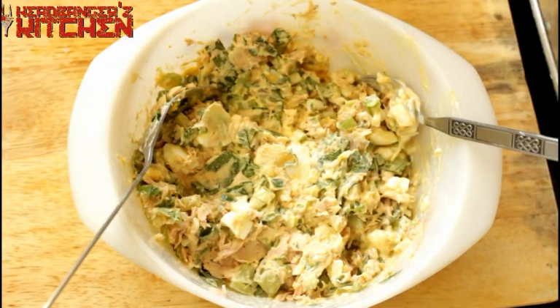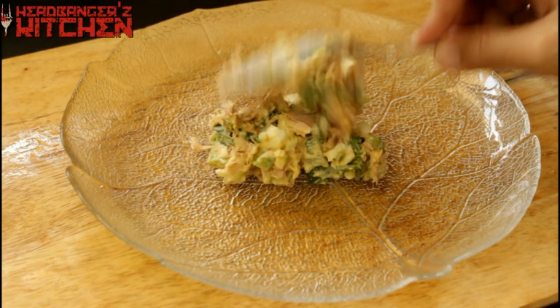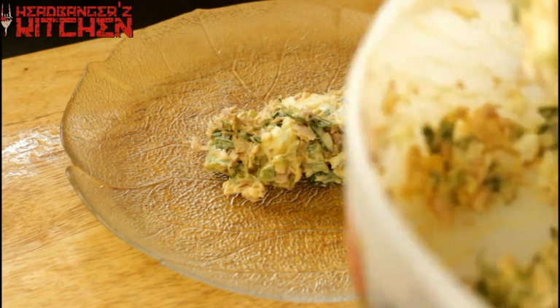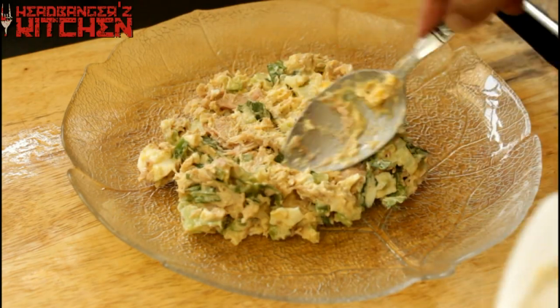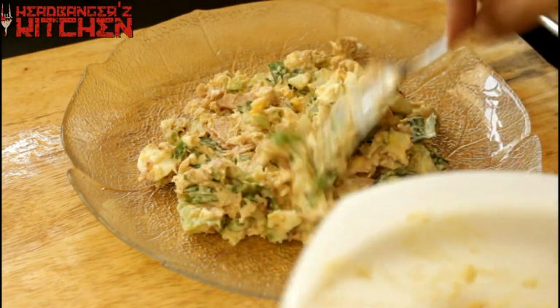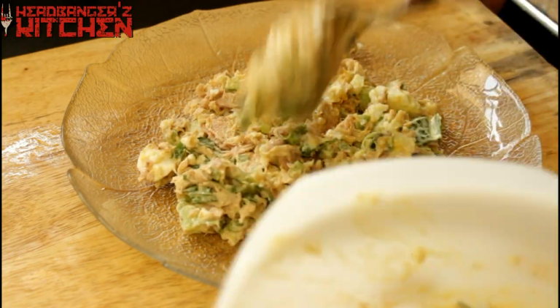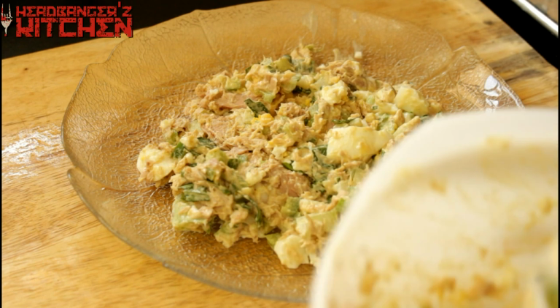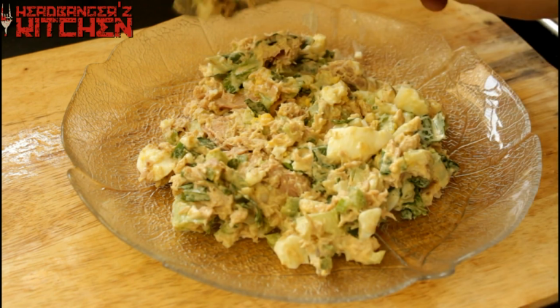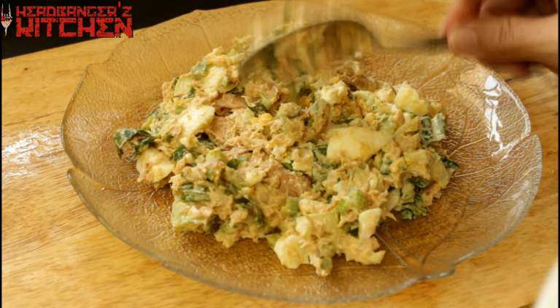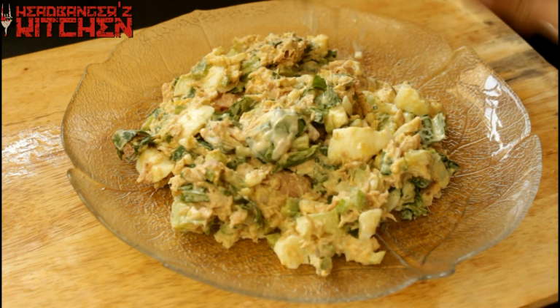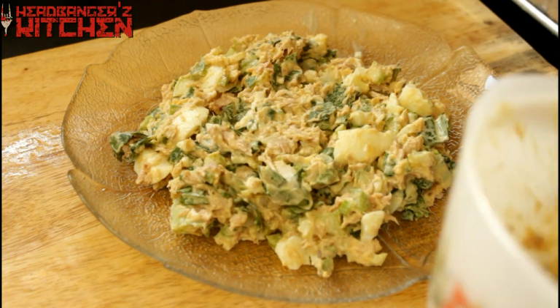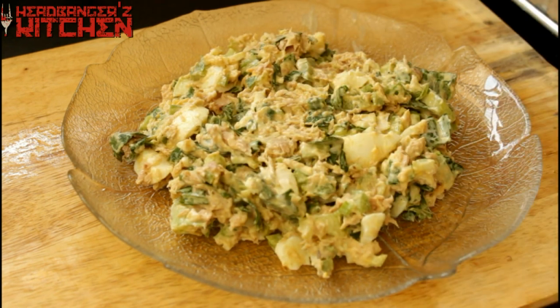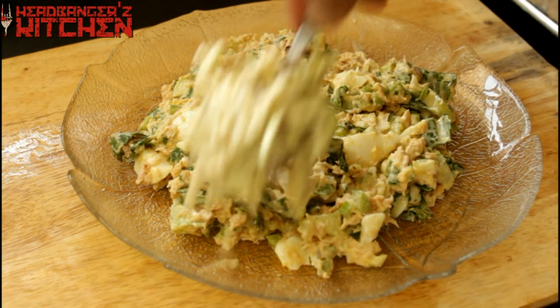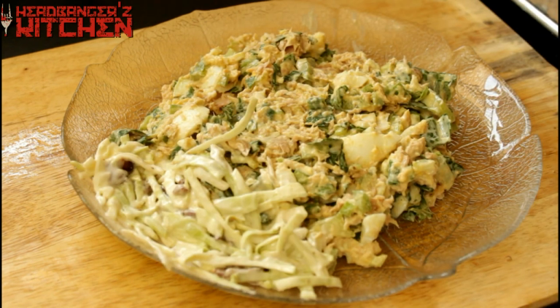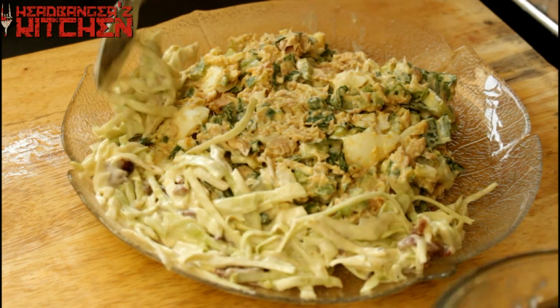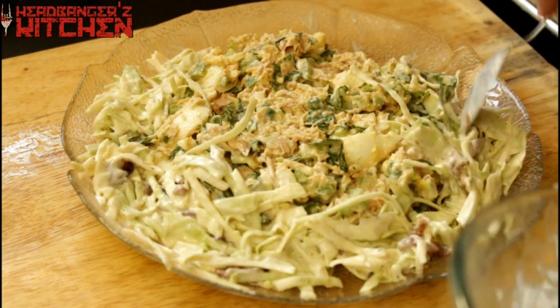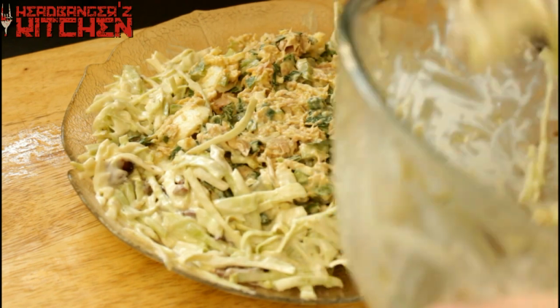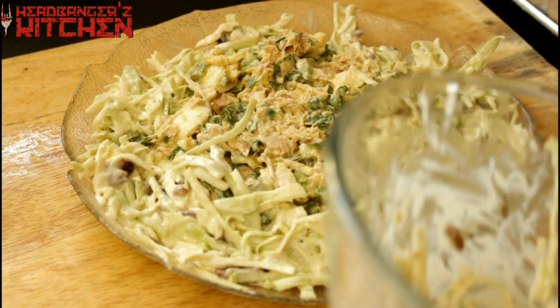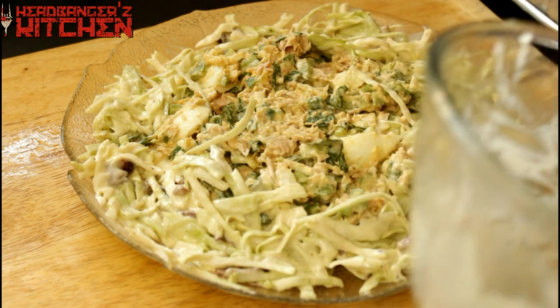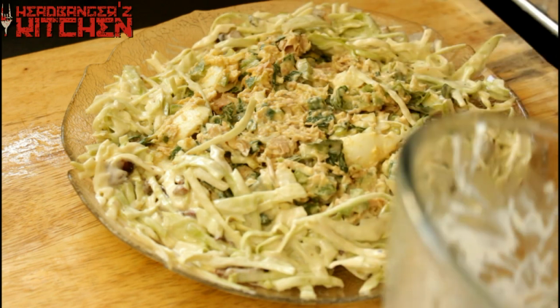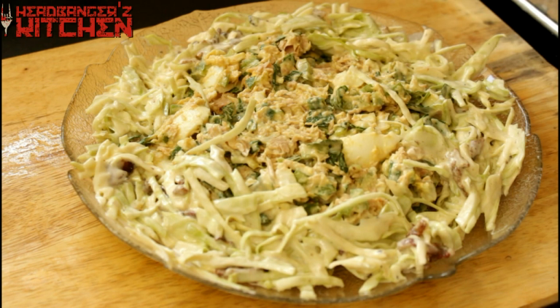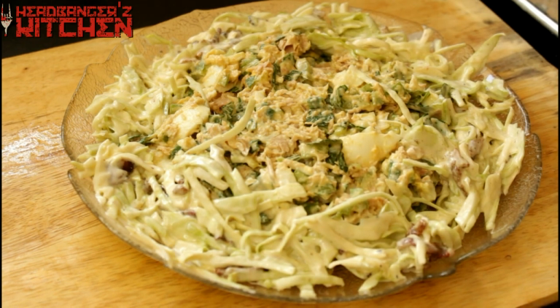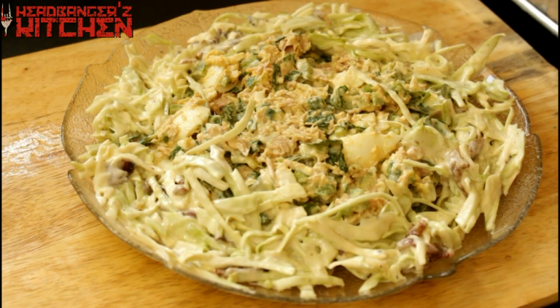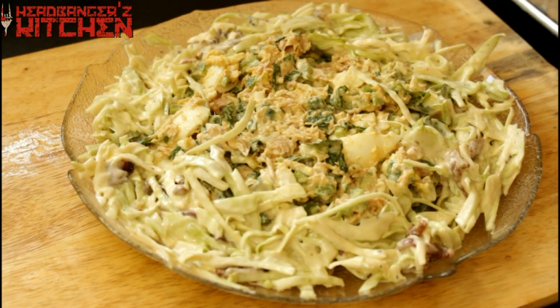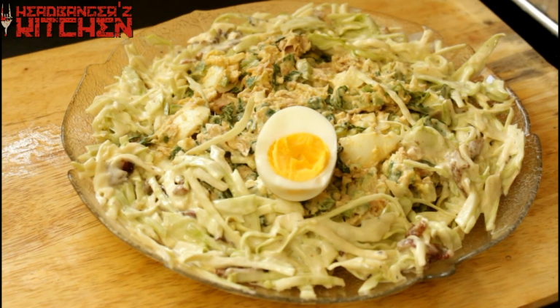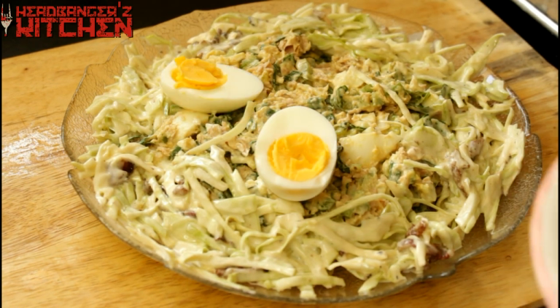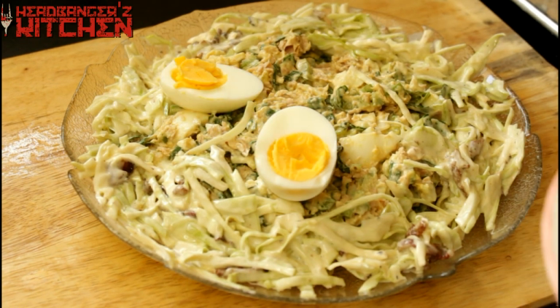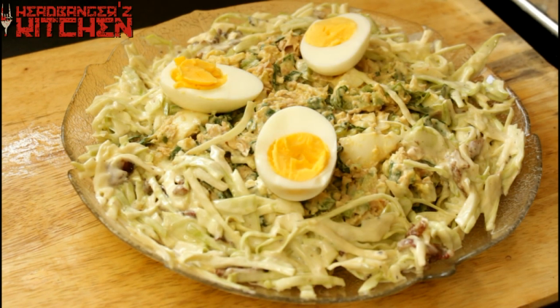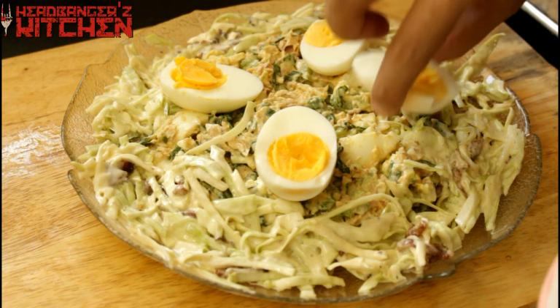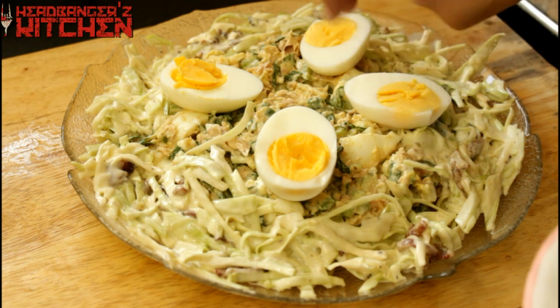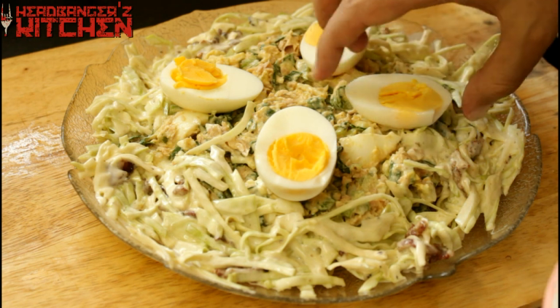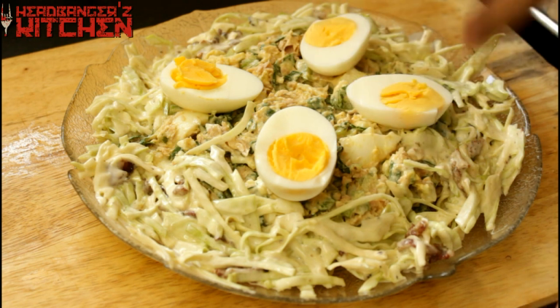Now that the tuna salad is ready, it's time to plate it up. We're going to put it on our serving dish, put the coleslaw around it, and top it with some boiled eggs that have been quartered. And our tuna salad is ready.